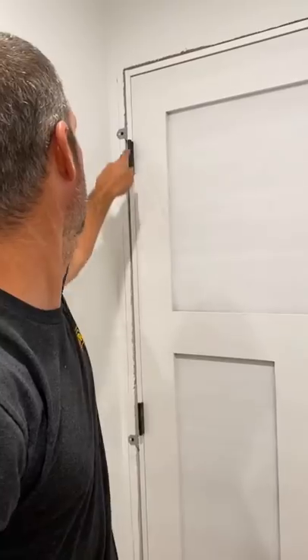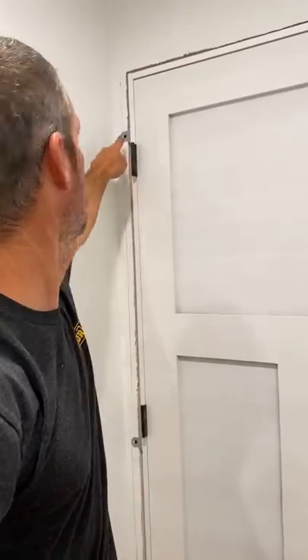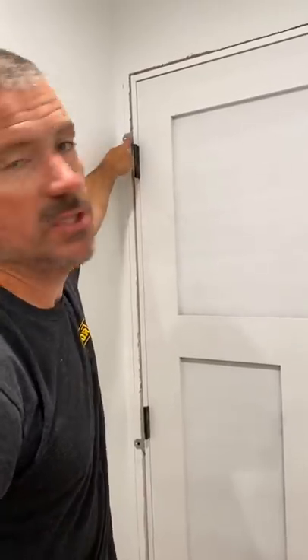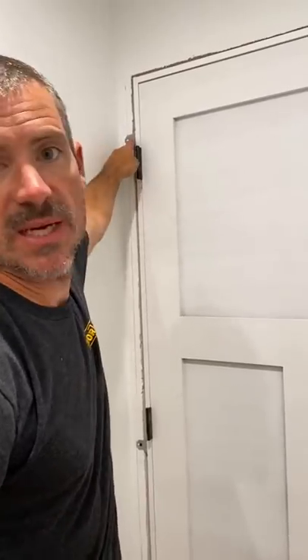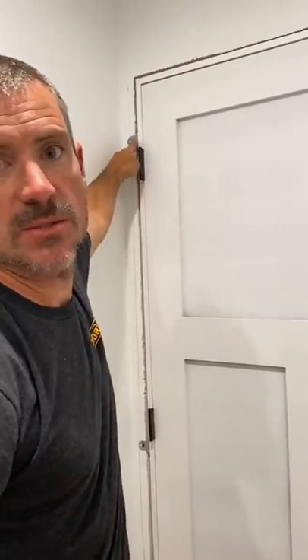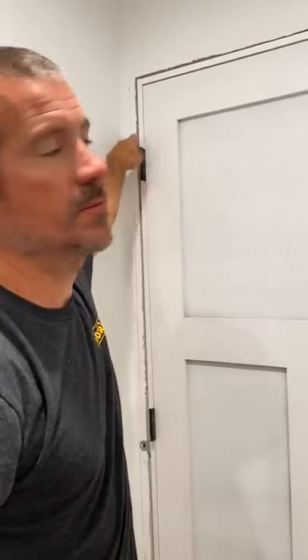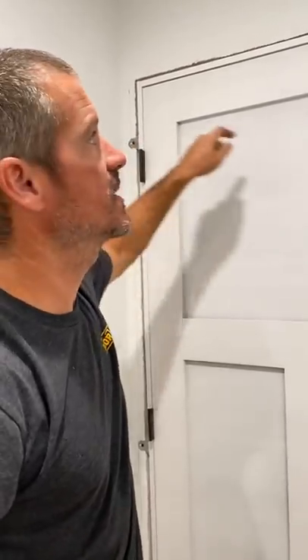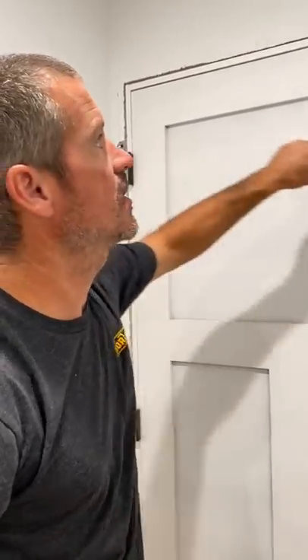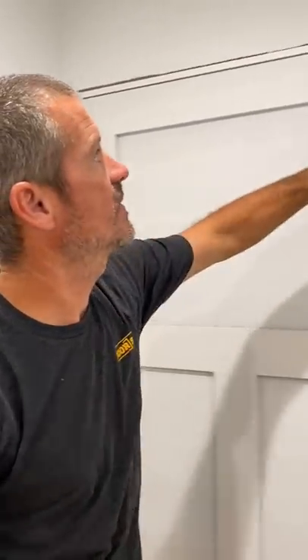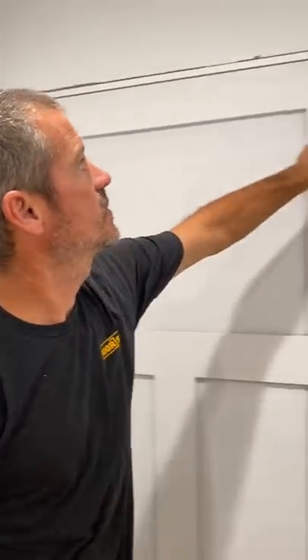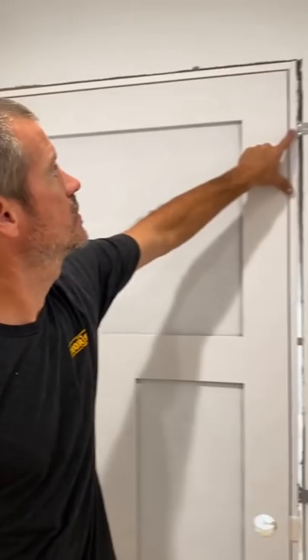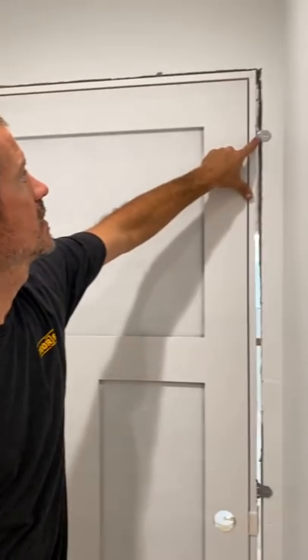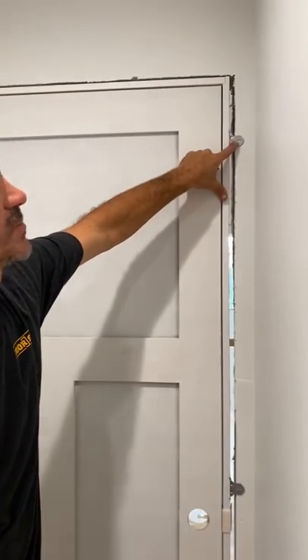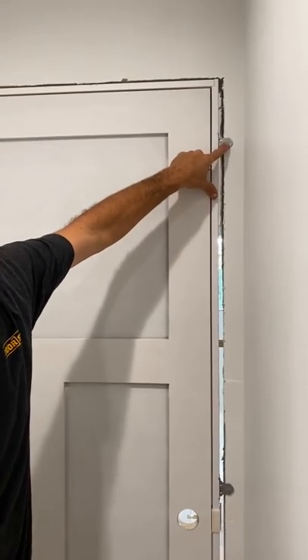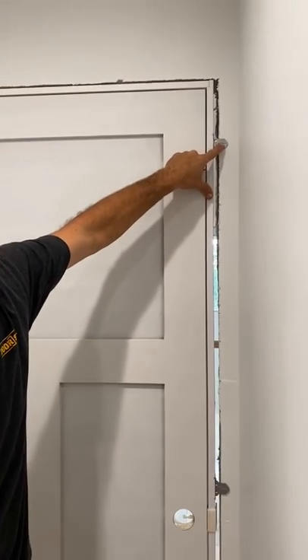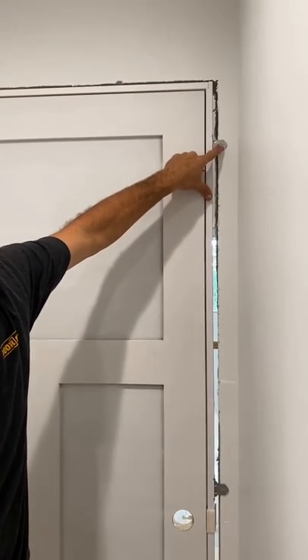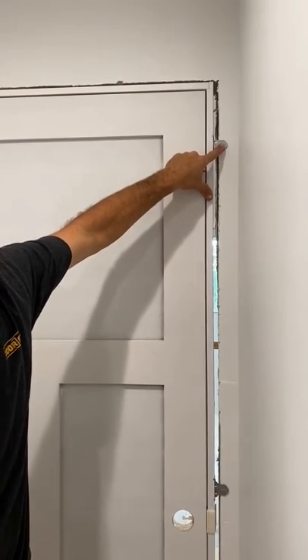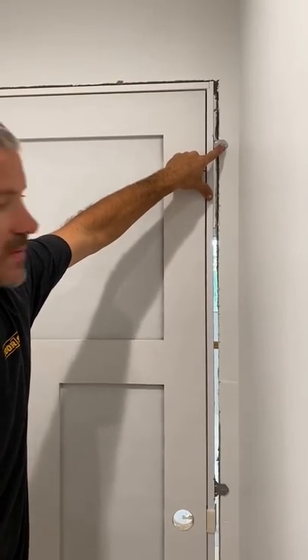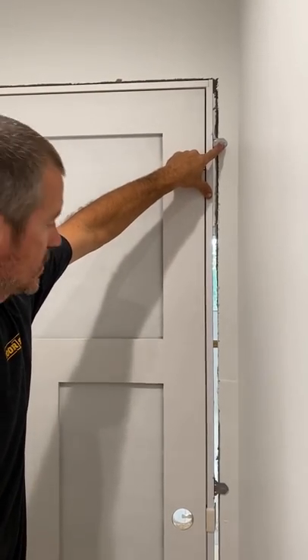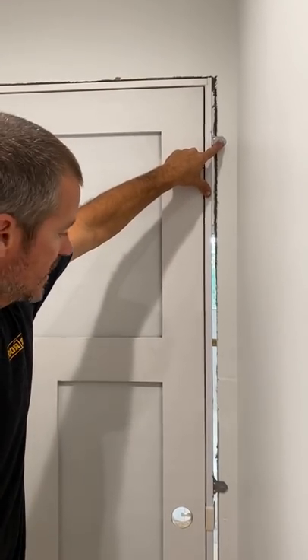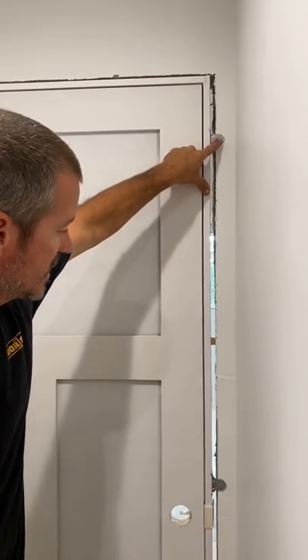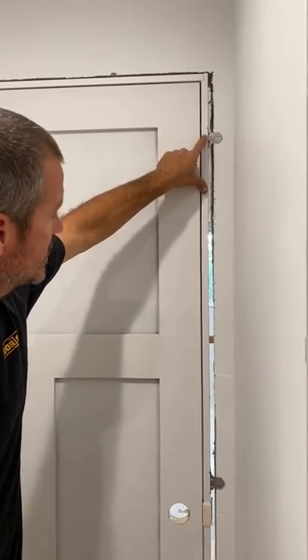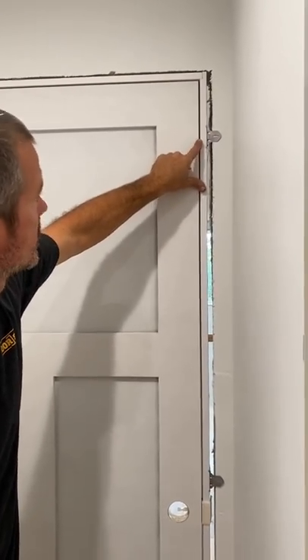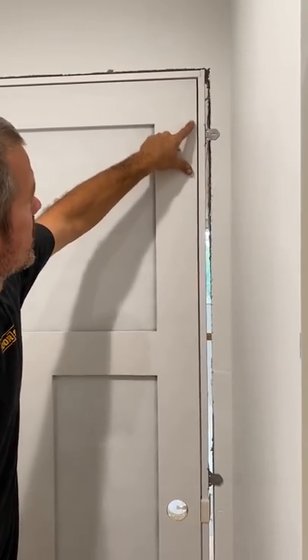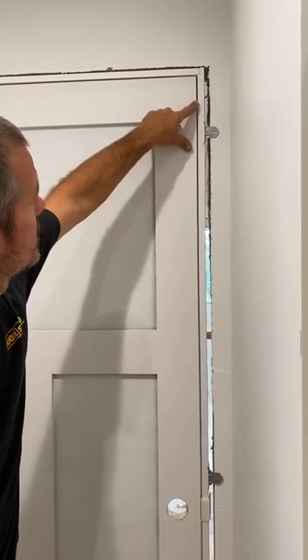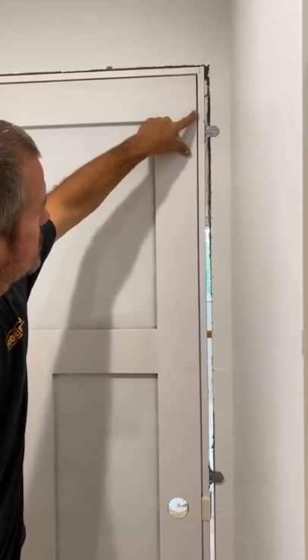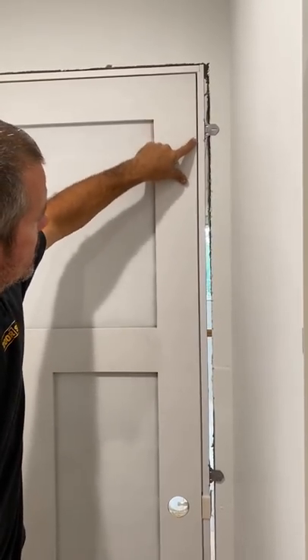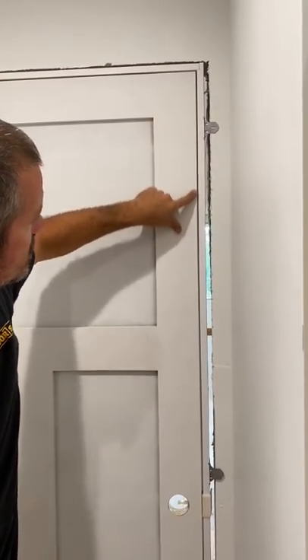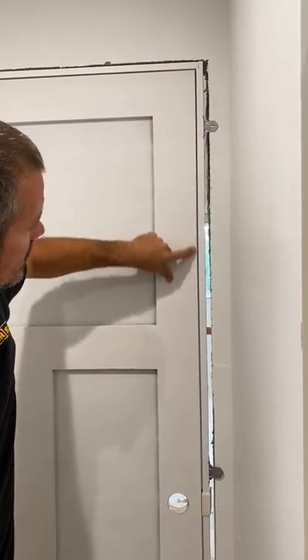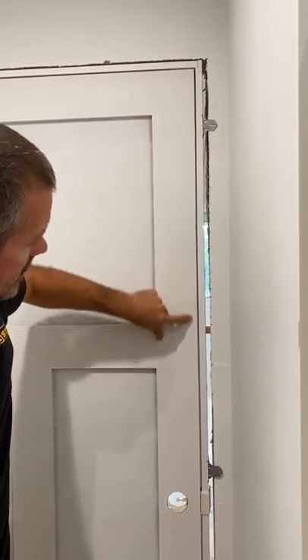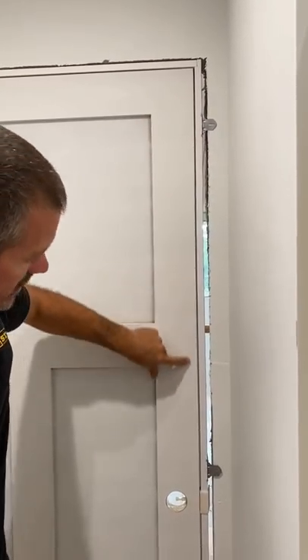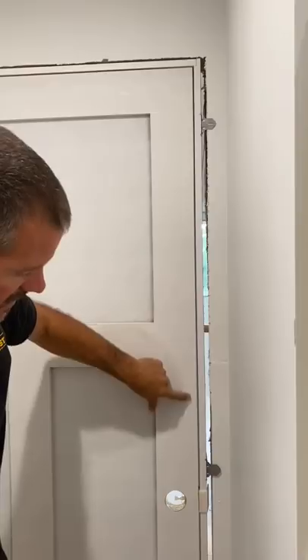We have the hinge side screwed in place. All we have to do is put screws on the latch side, just making sure our reveal is even.